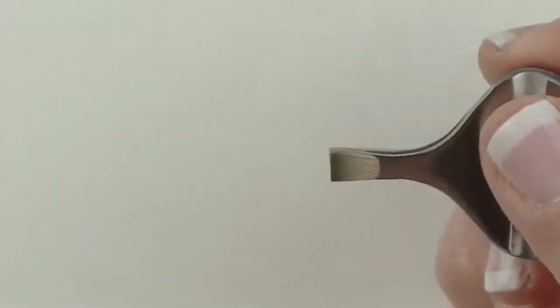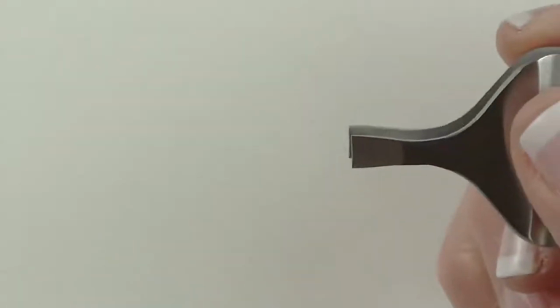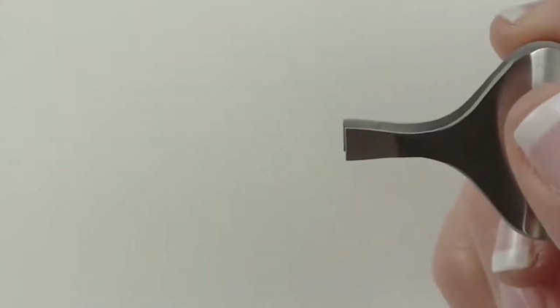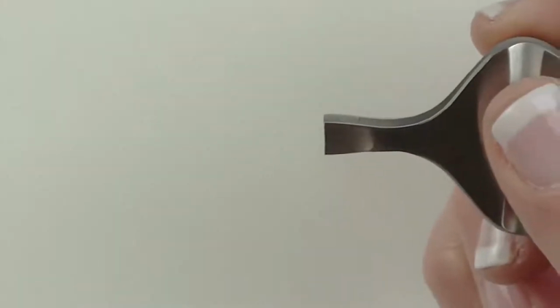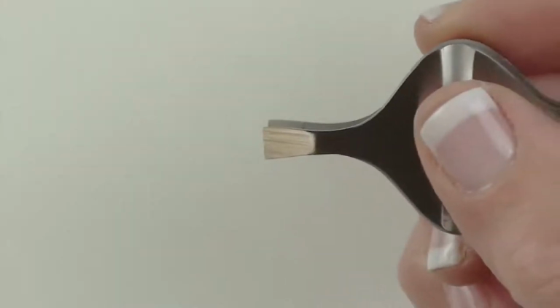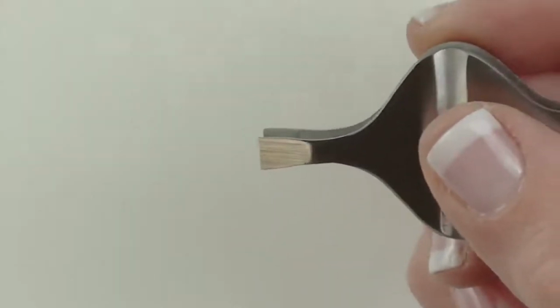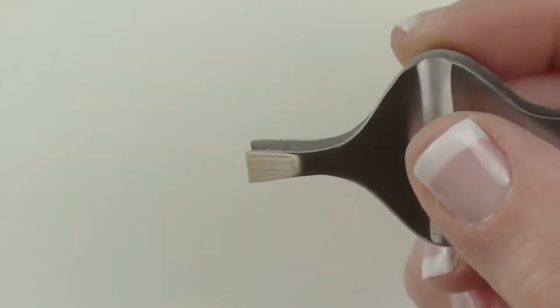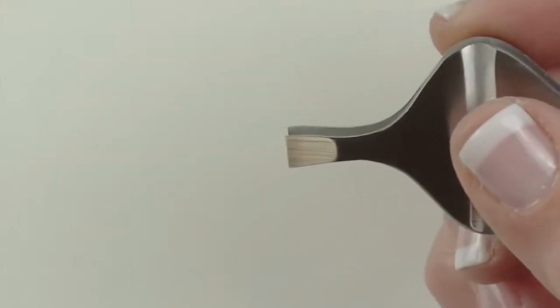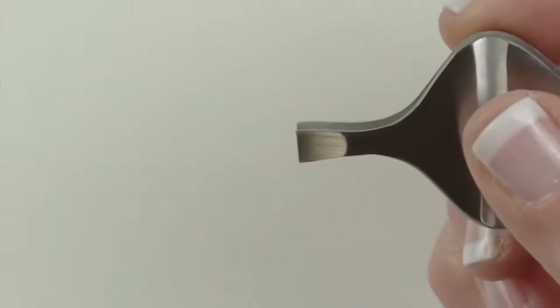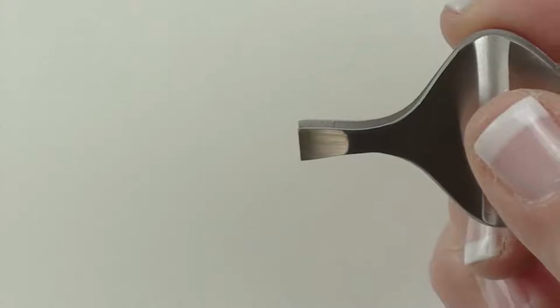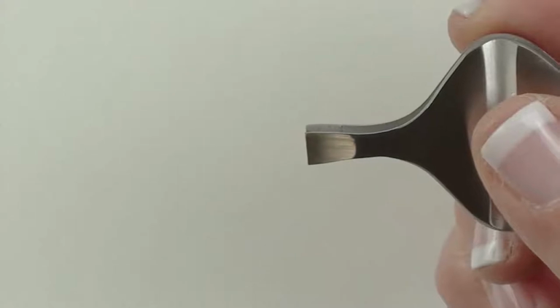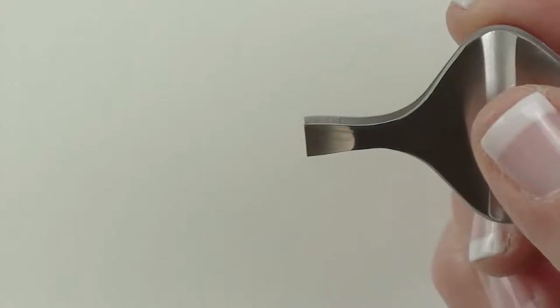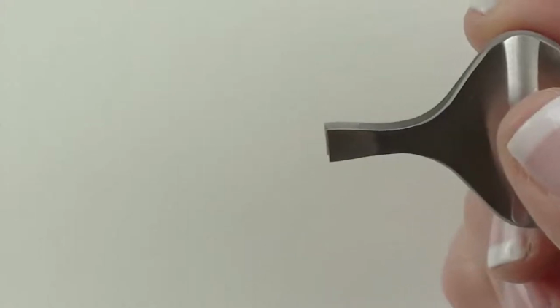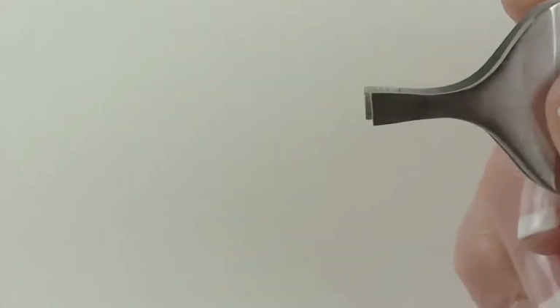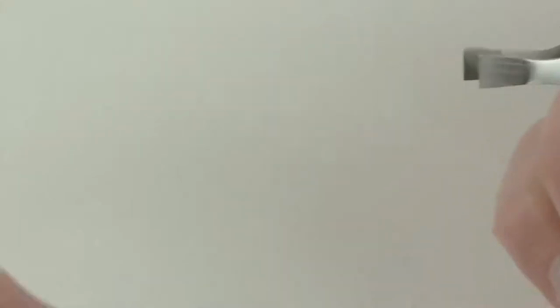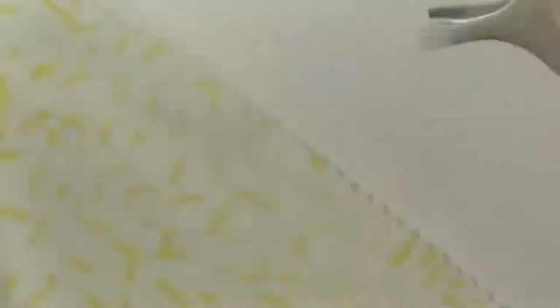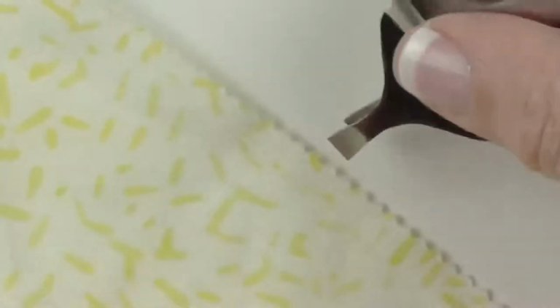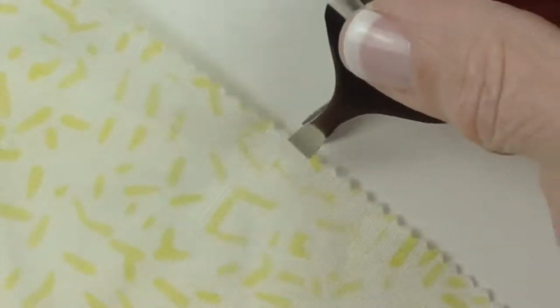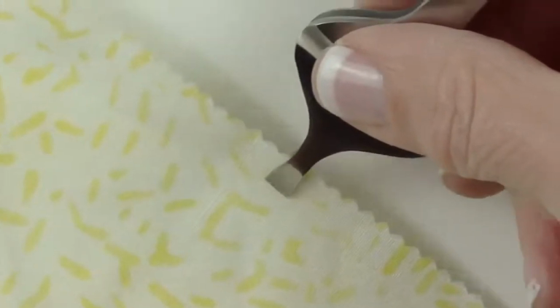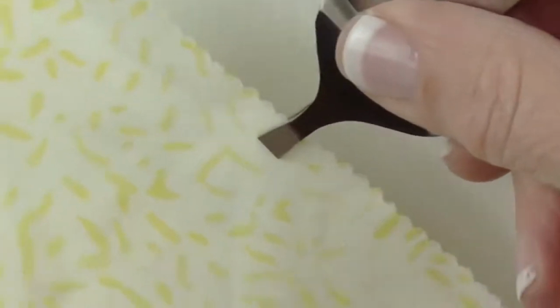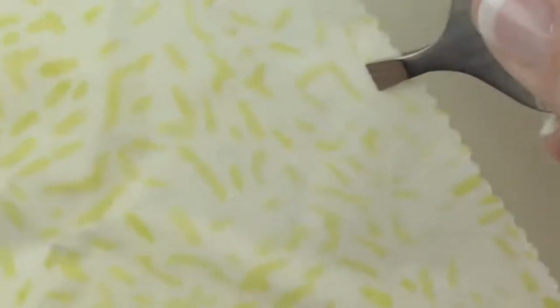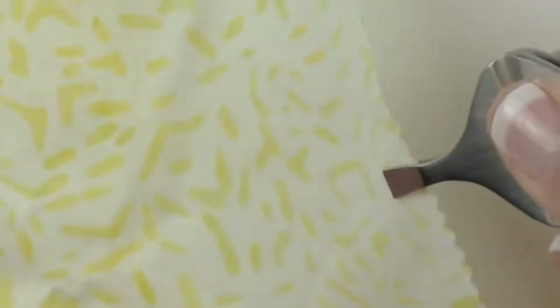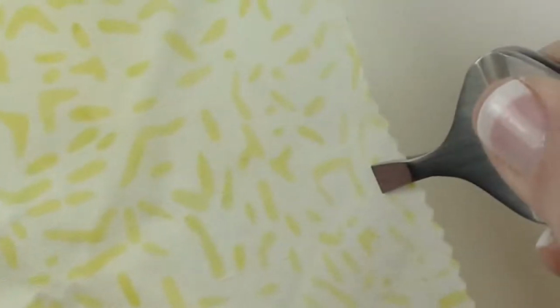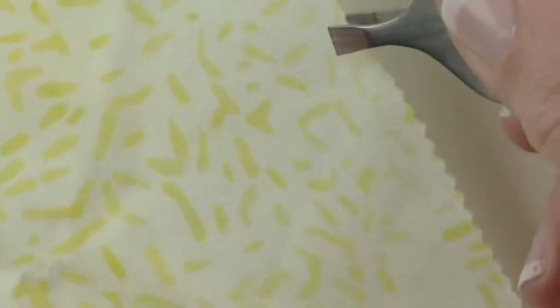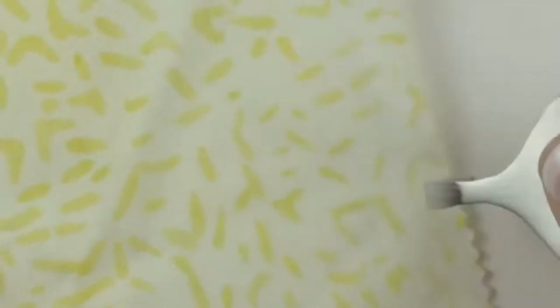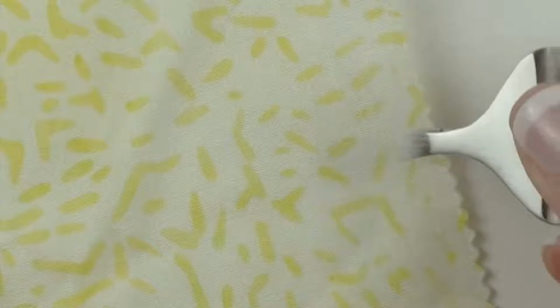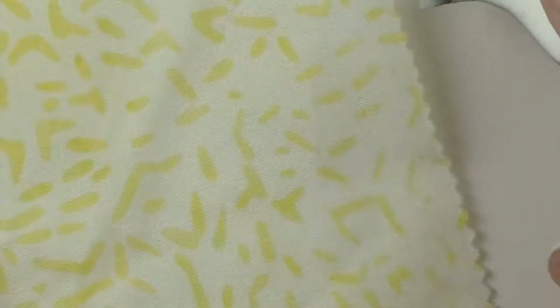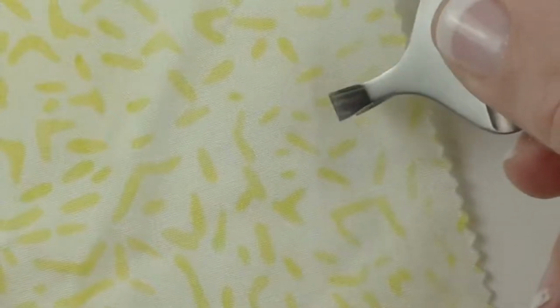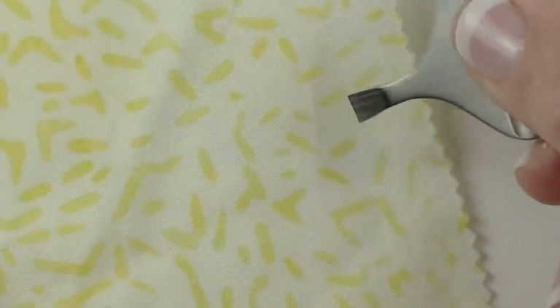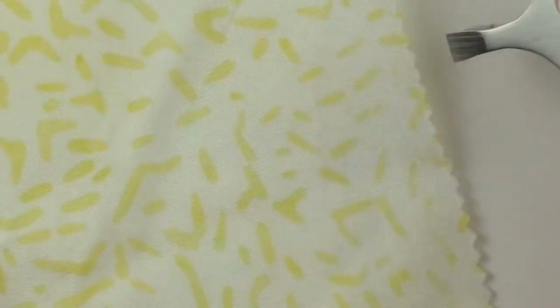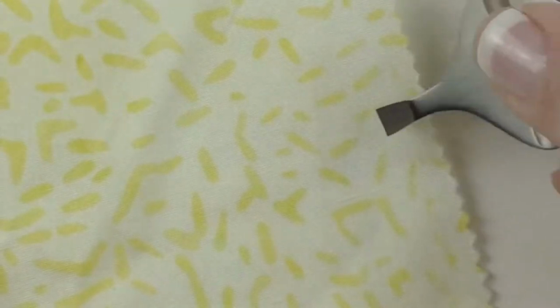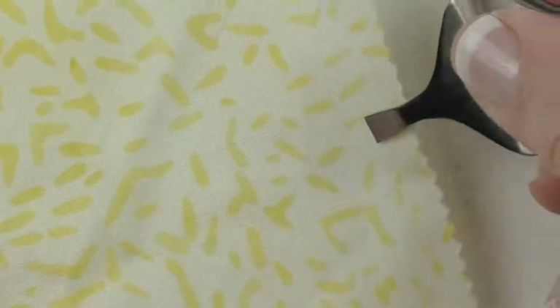You could use these to pick up appliqué pieces, other fabric pieces, and move them around if you're working with little things.